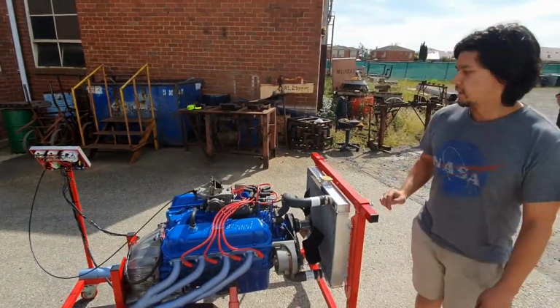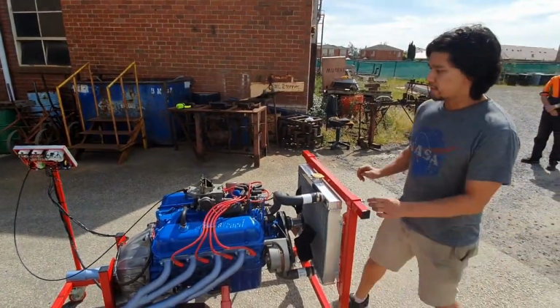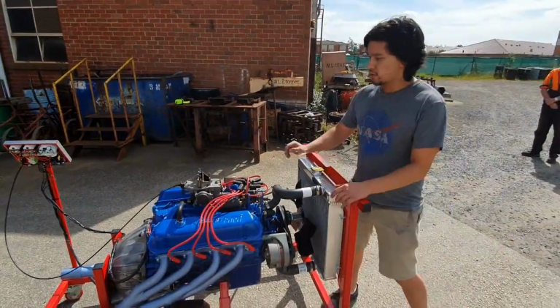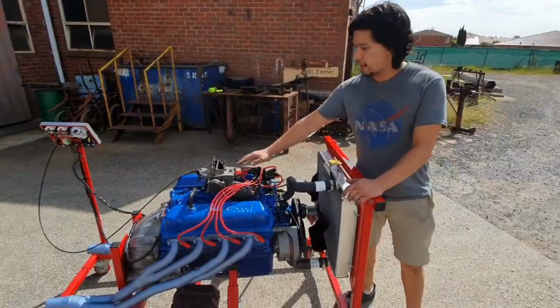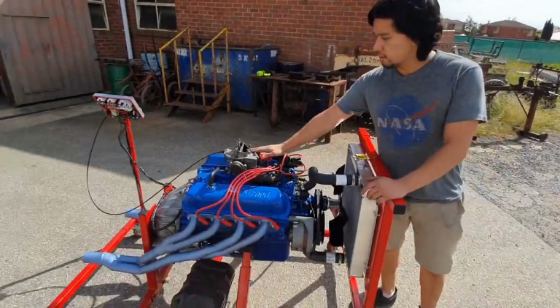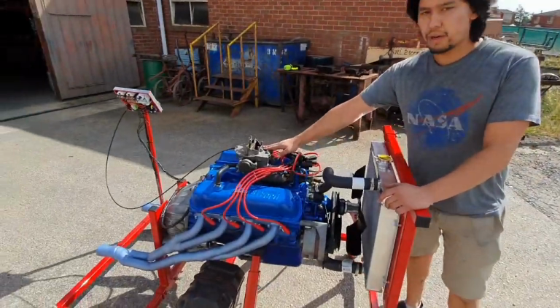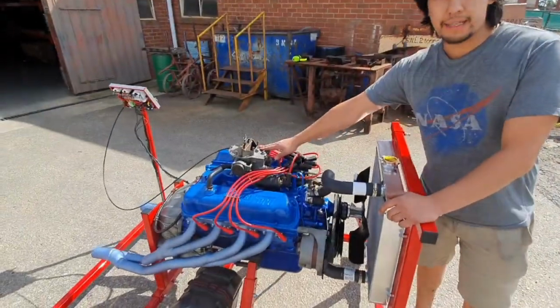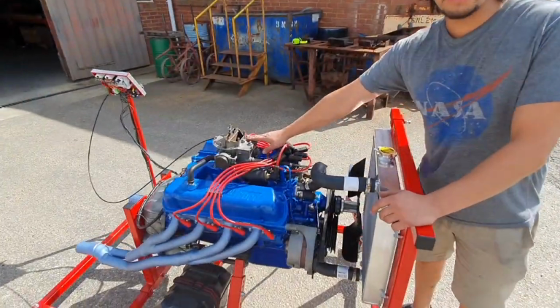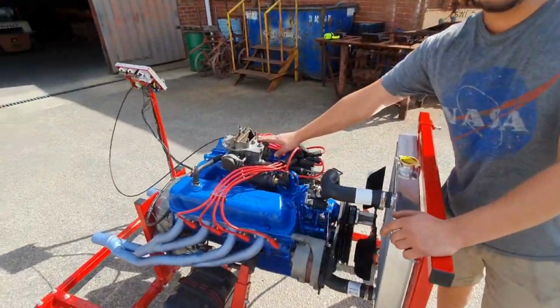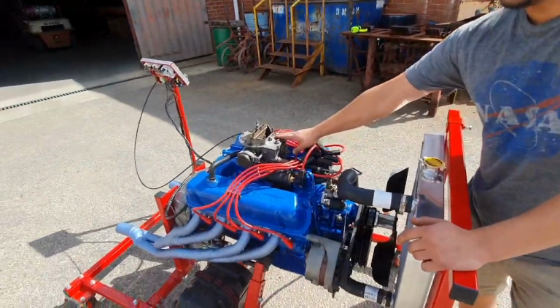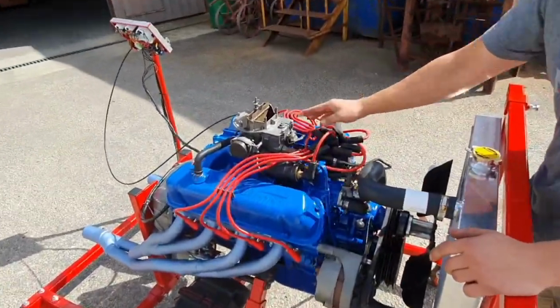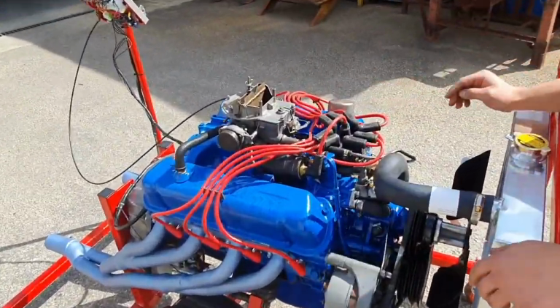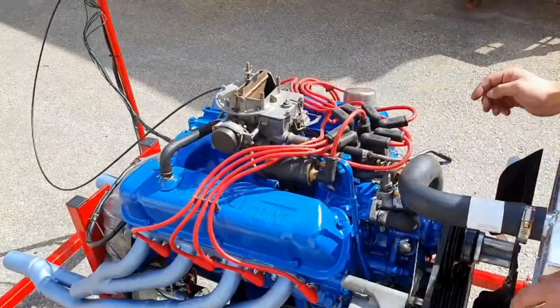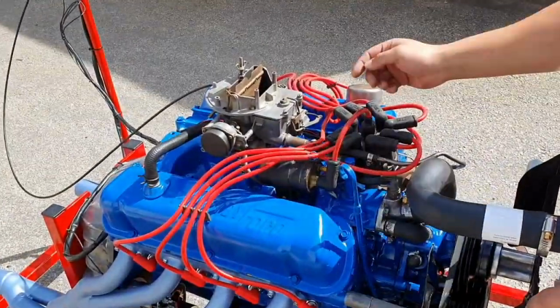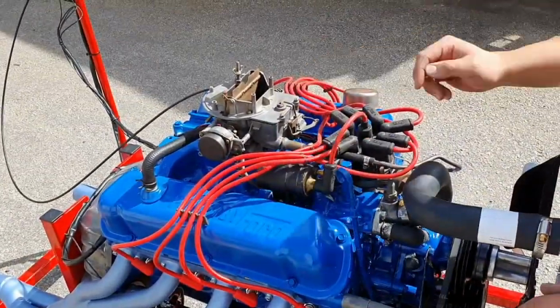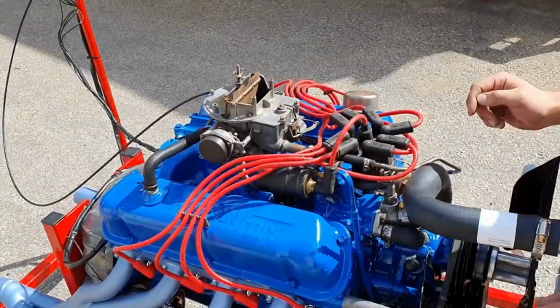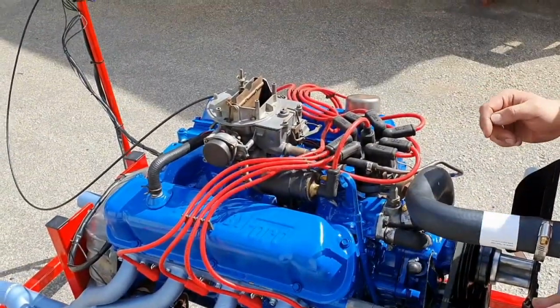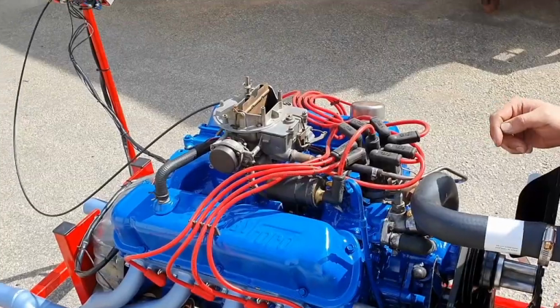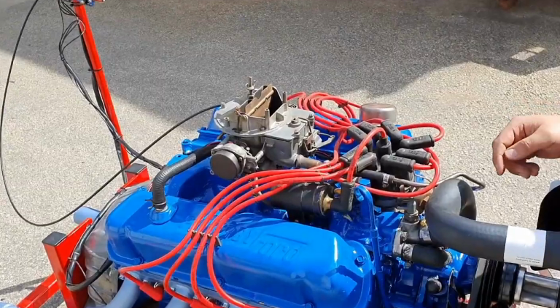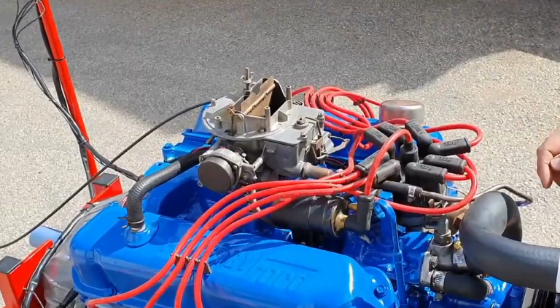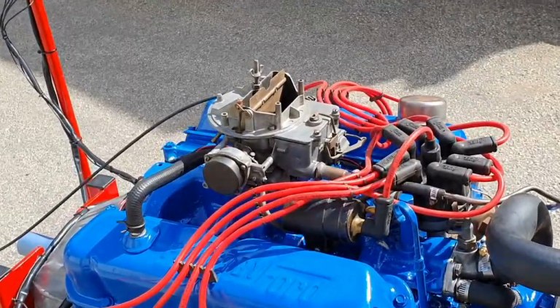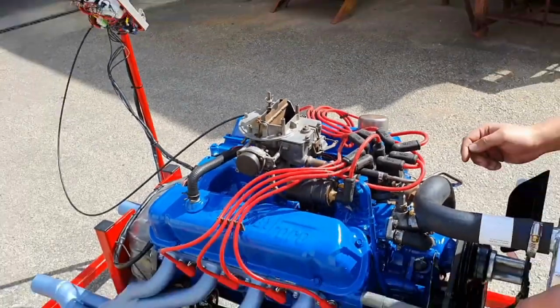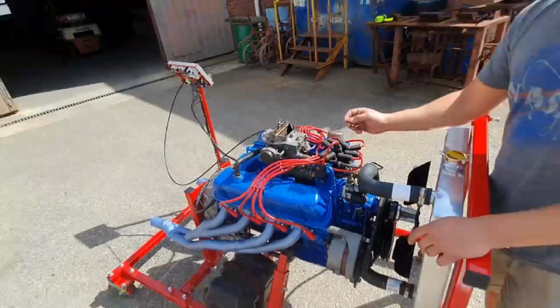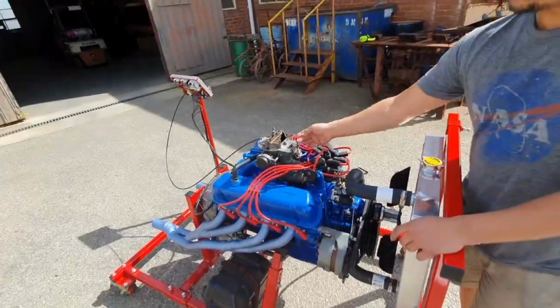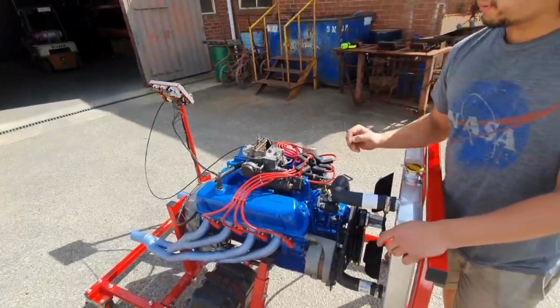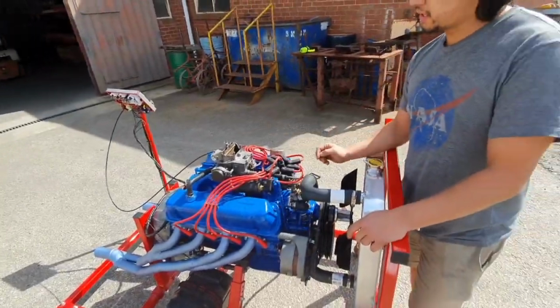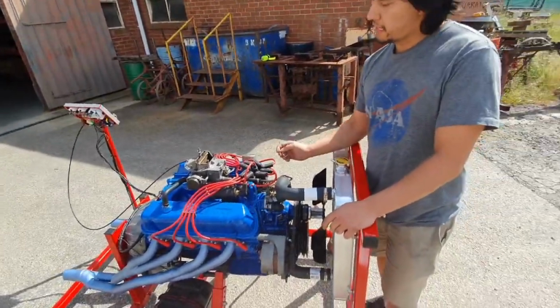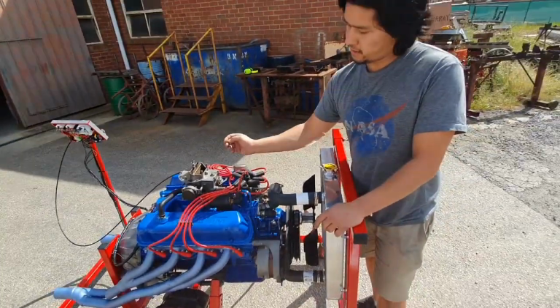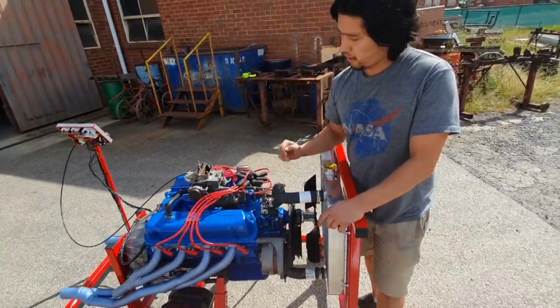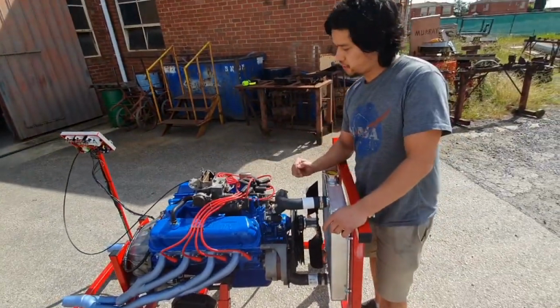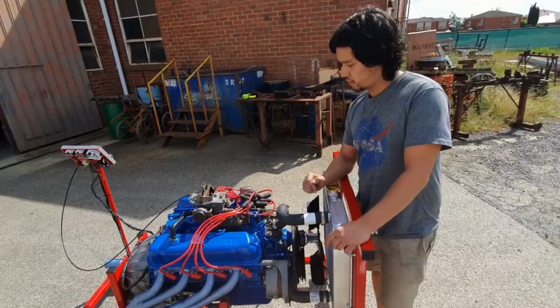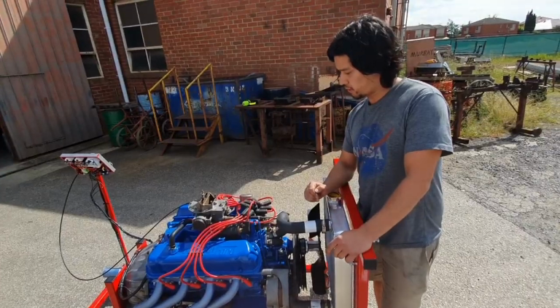We've got a 2-barrel Autolite carby here, and what we've done is we've just got a gasket kit from Hume Performance and we've just rebuilt it. Hopefully she works alright.